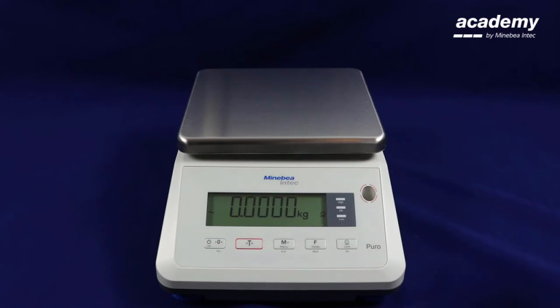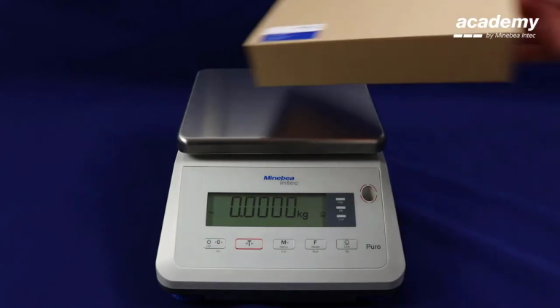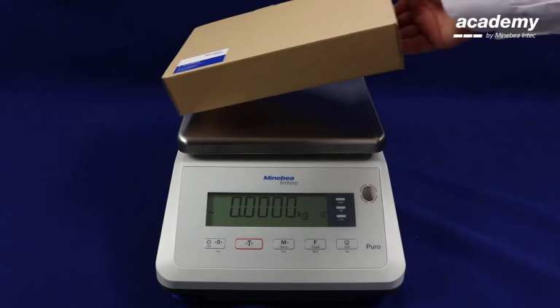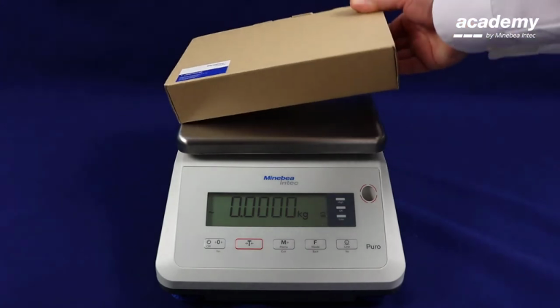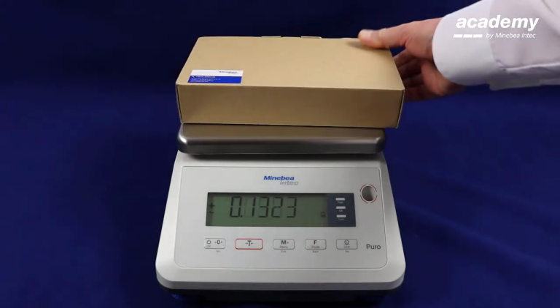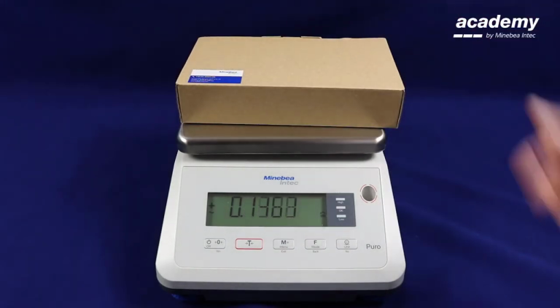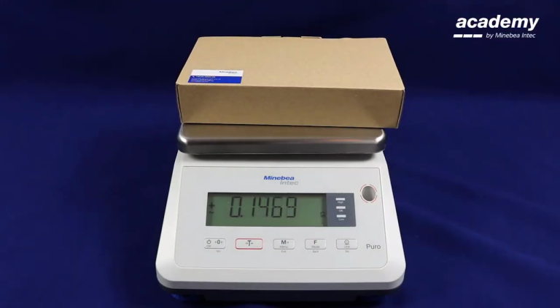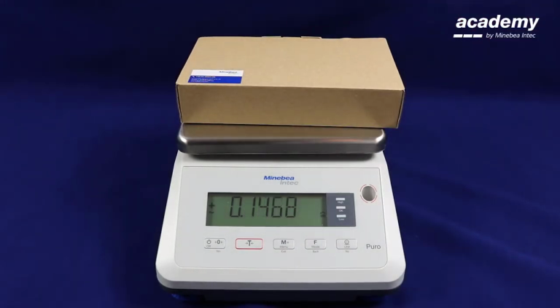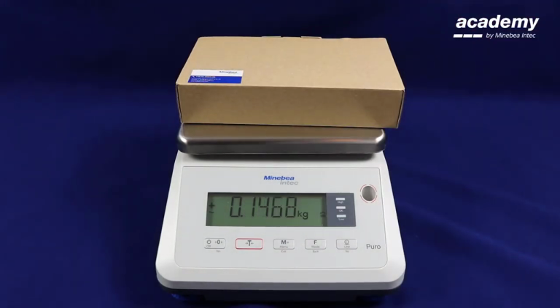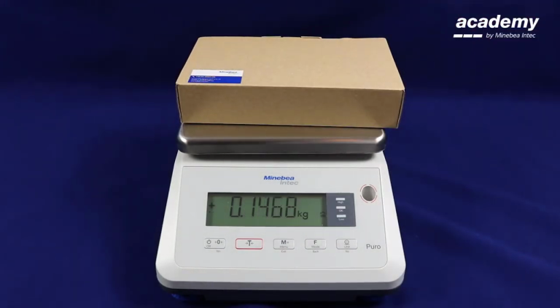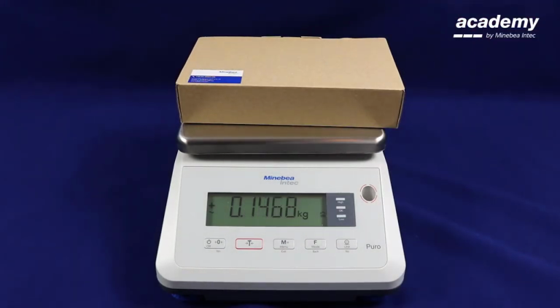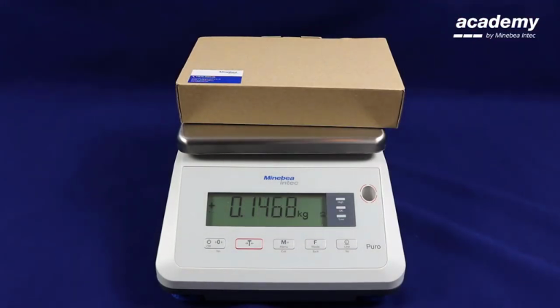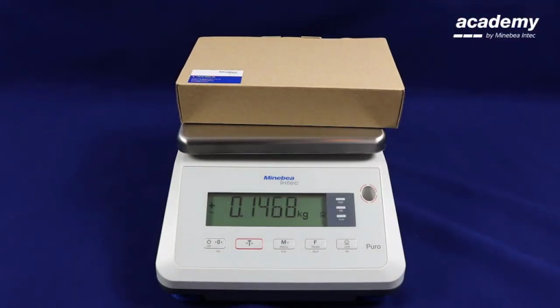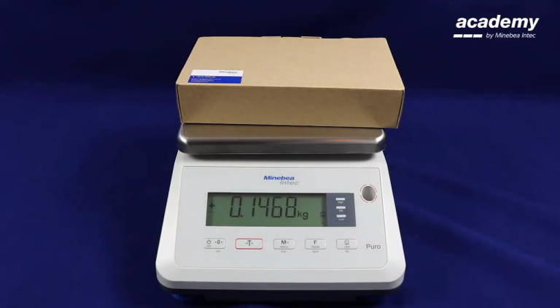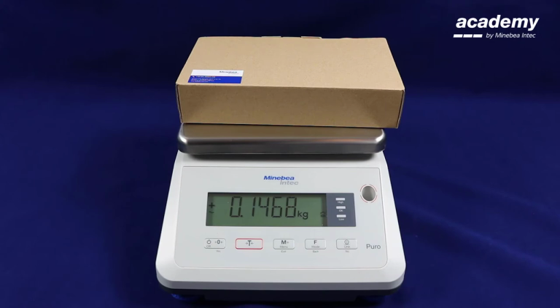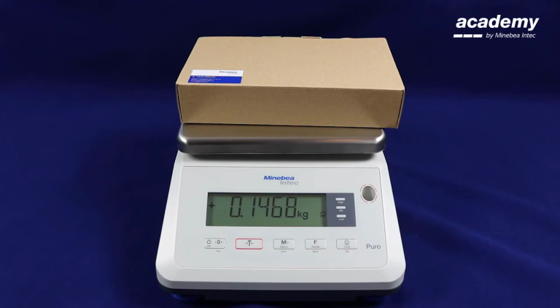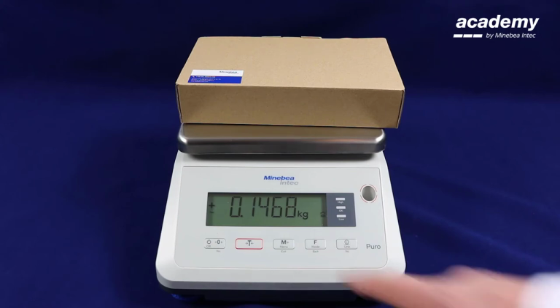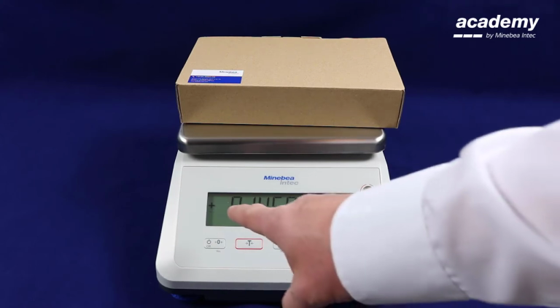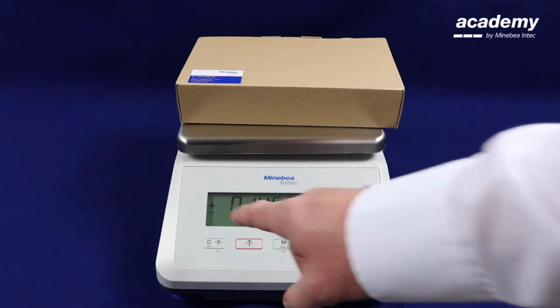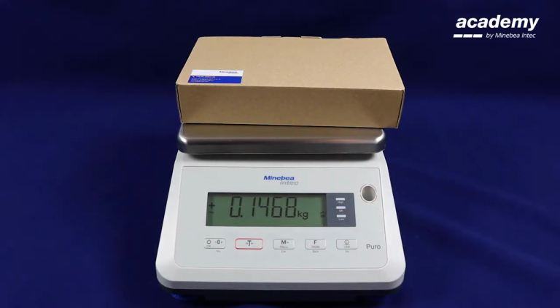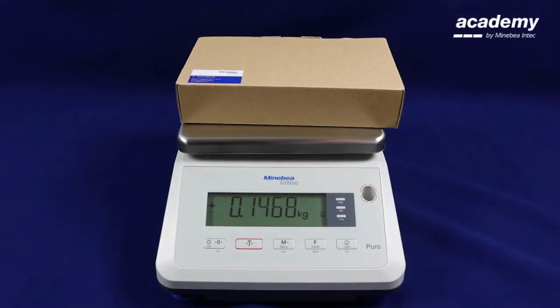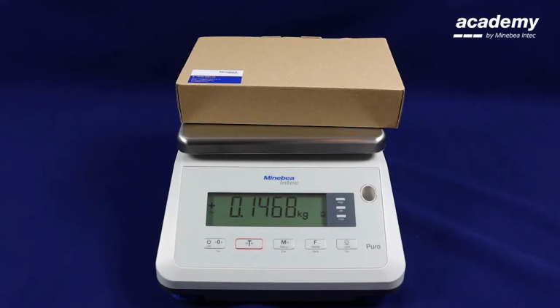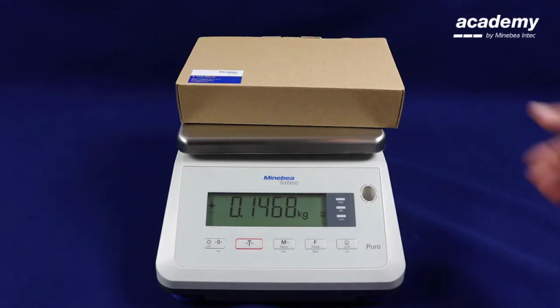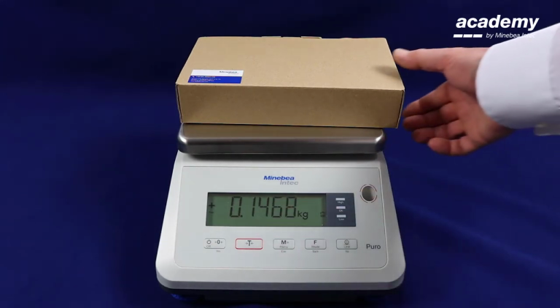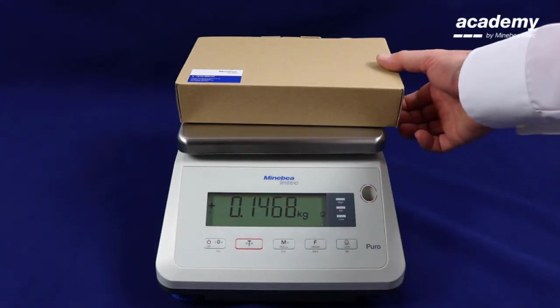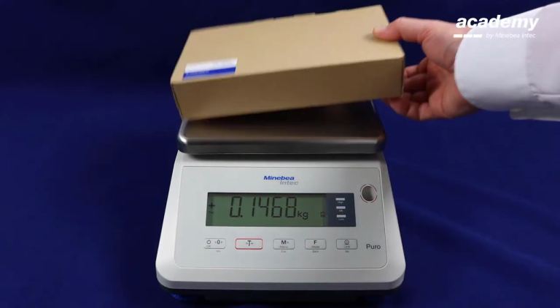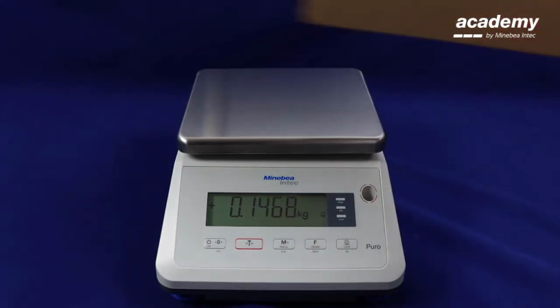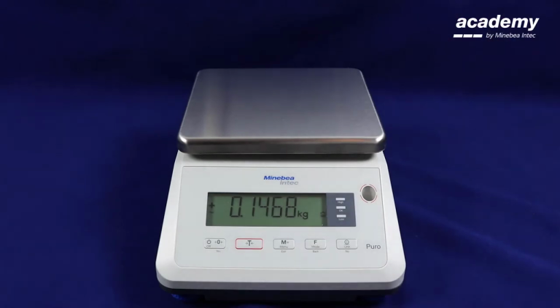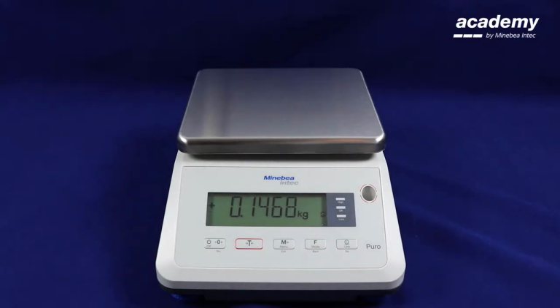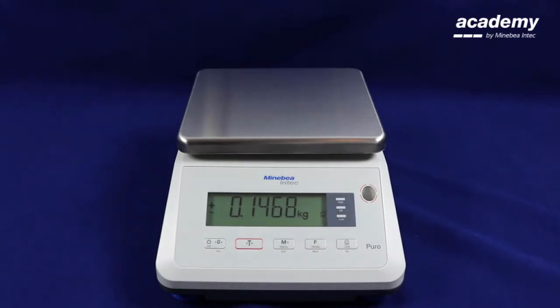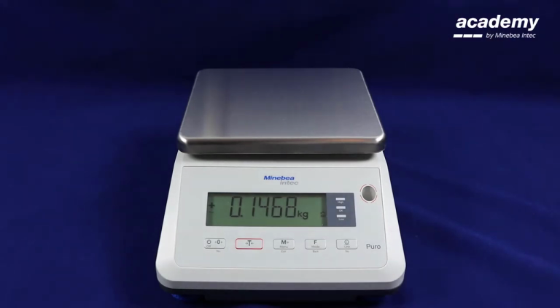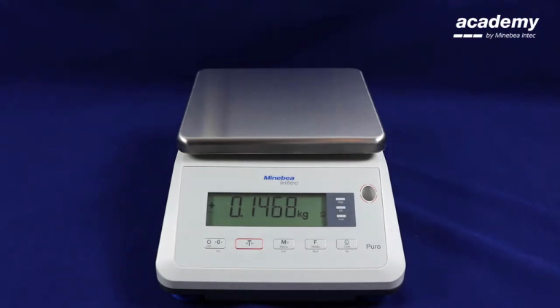Place your weighing sample onto the weighing pan. You can see that the symbol is flashing.